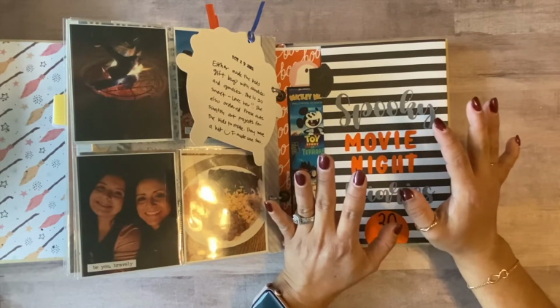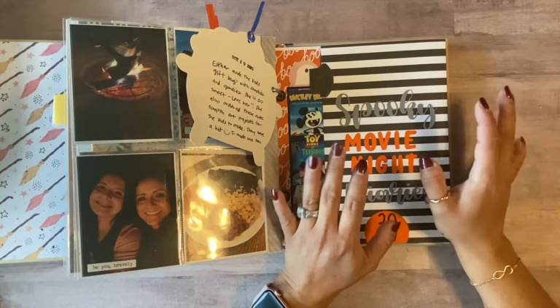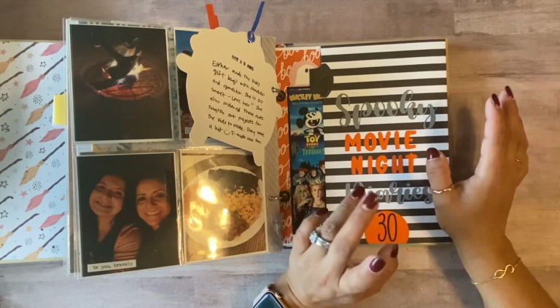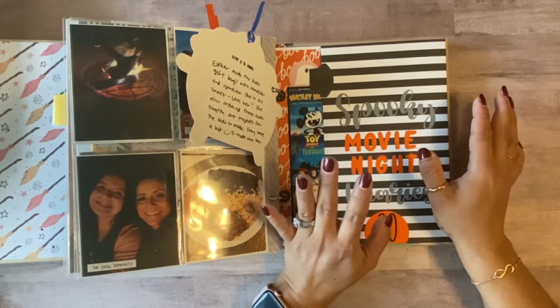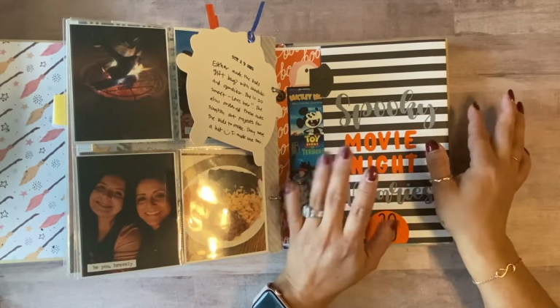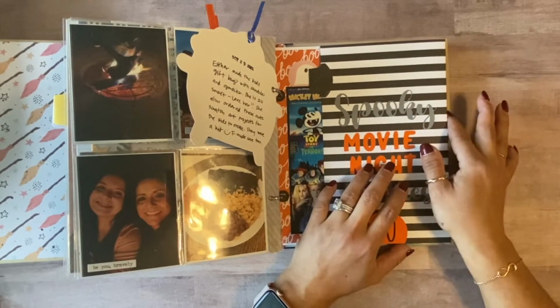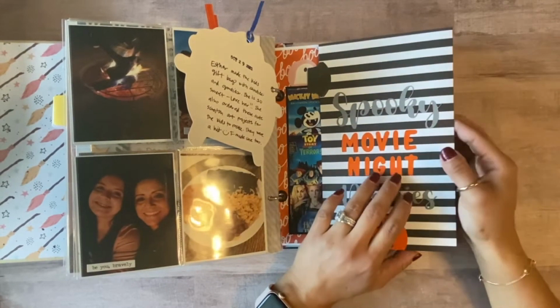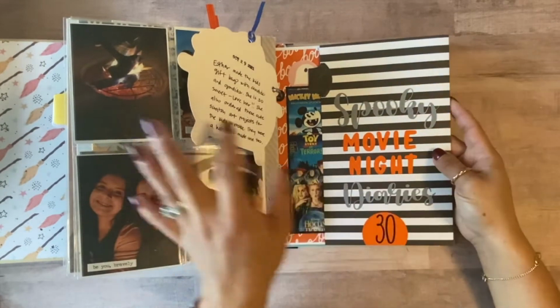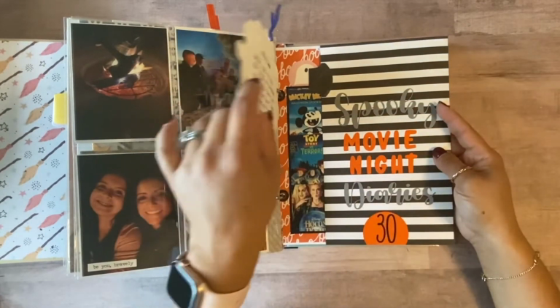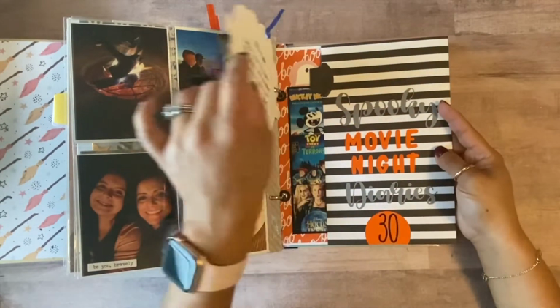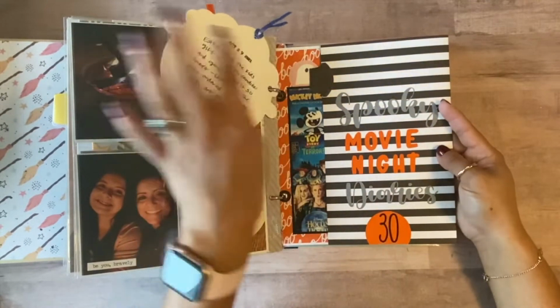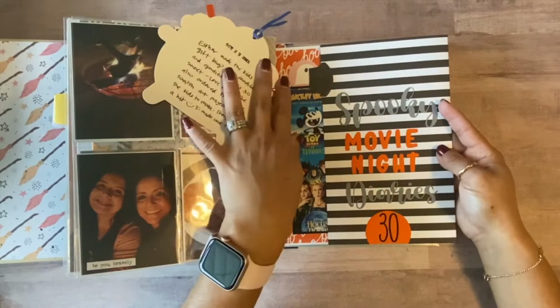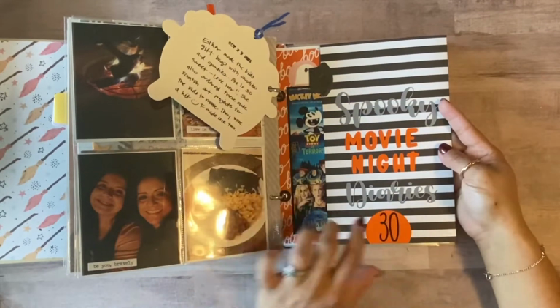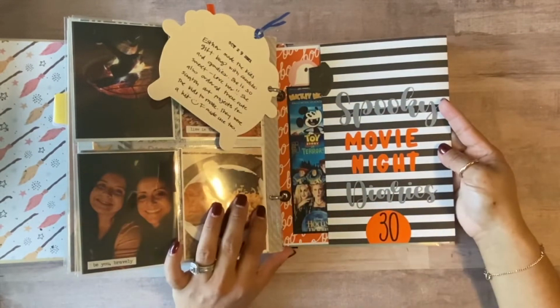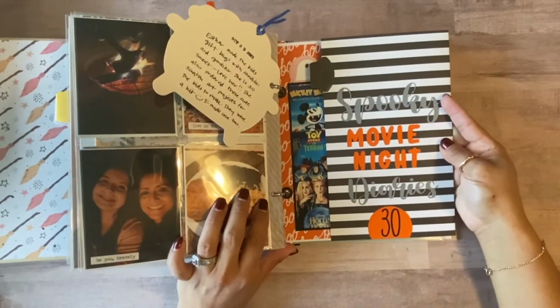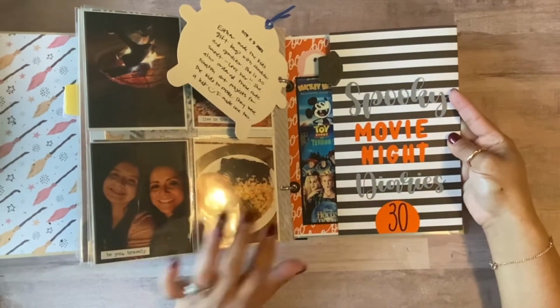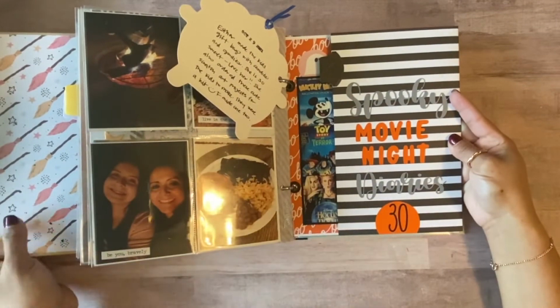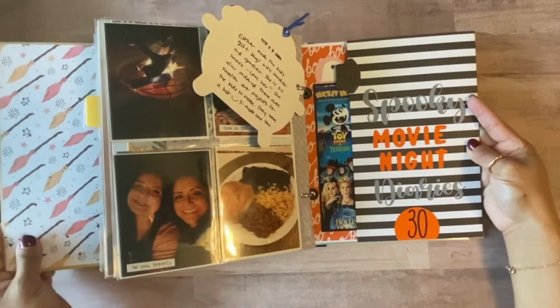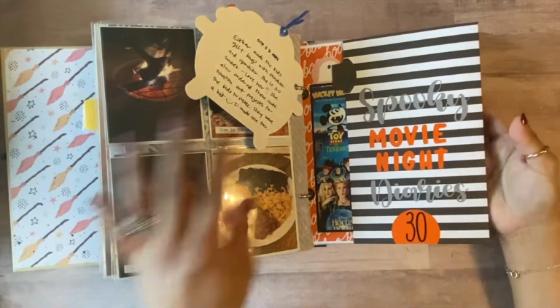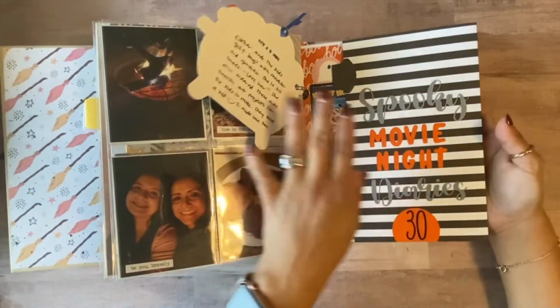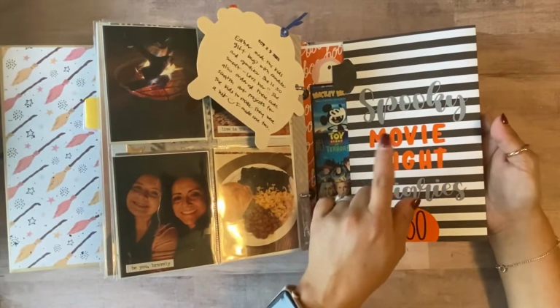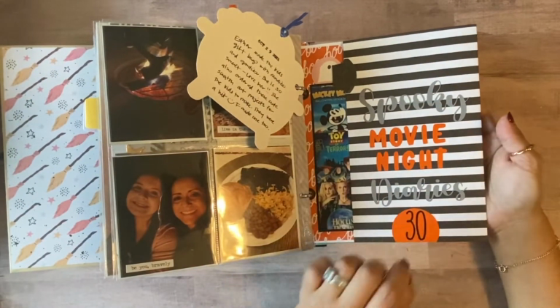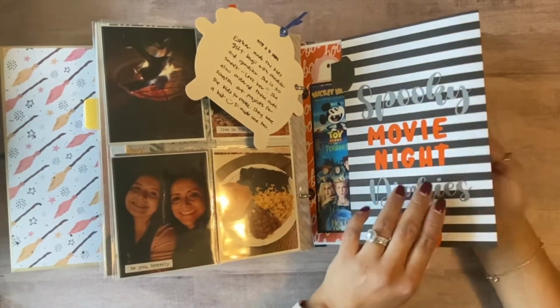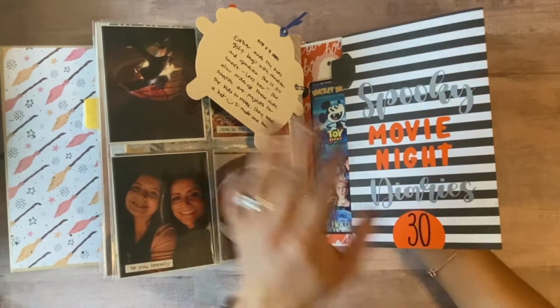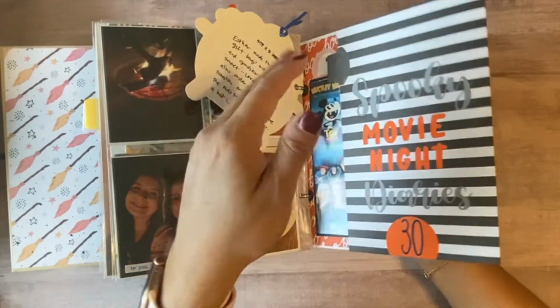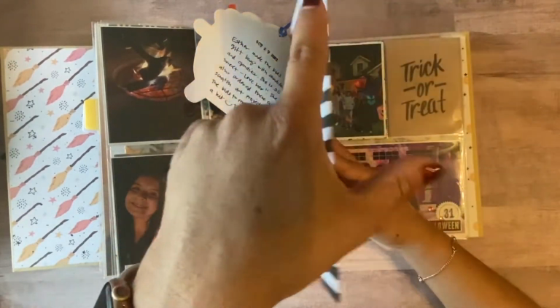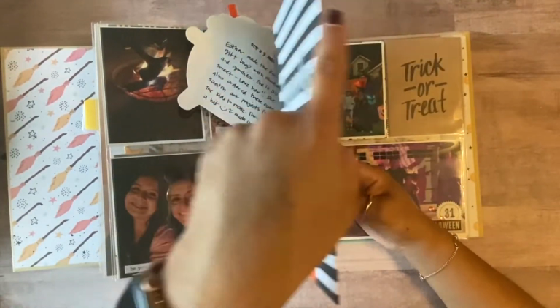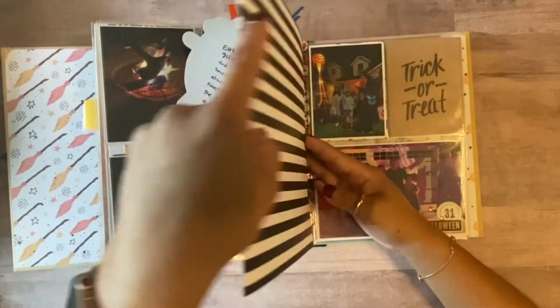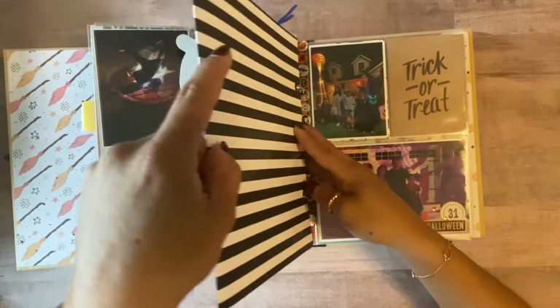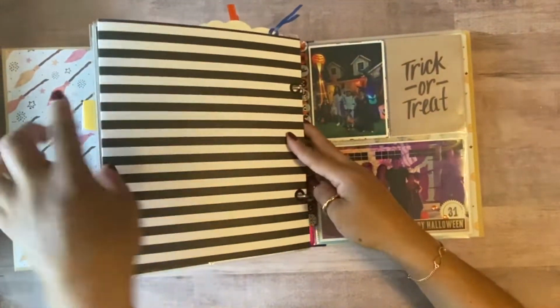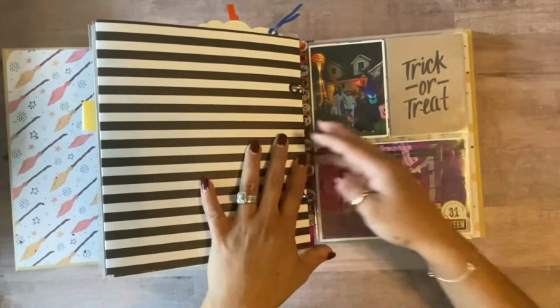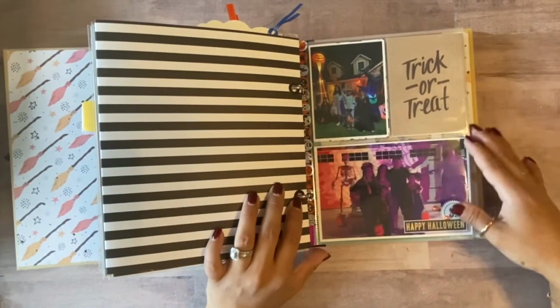I did want to share my last three entries, so that's what I'm going to do today. I did share Day 30 with you in the last video — the Spooky Movie Night Diaries — and then I have documented Halloween.